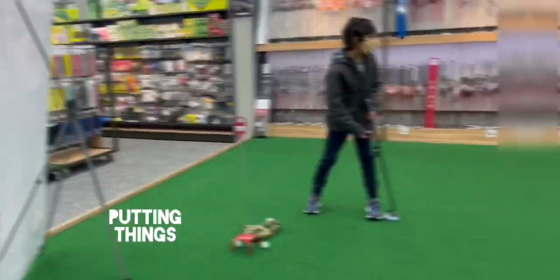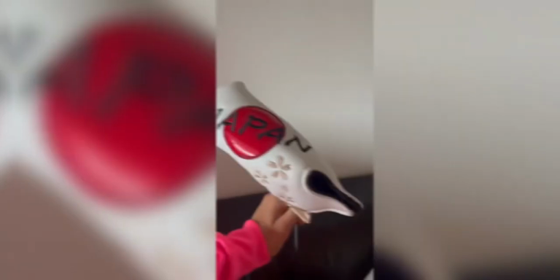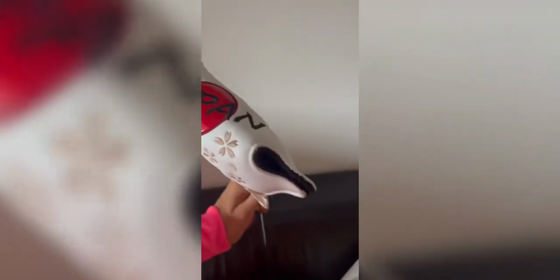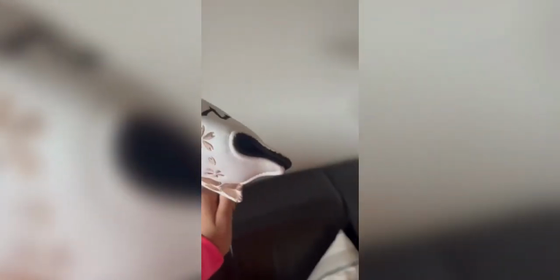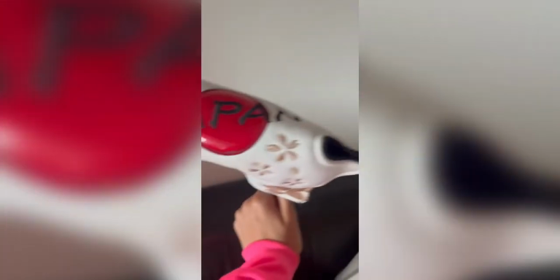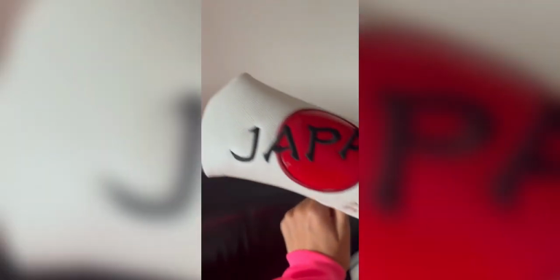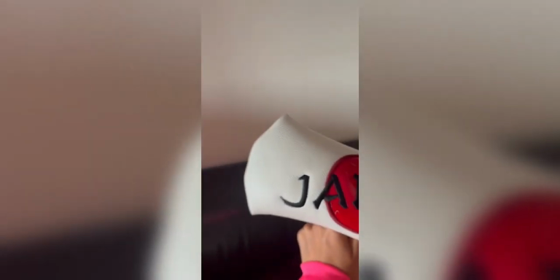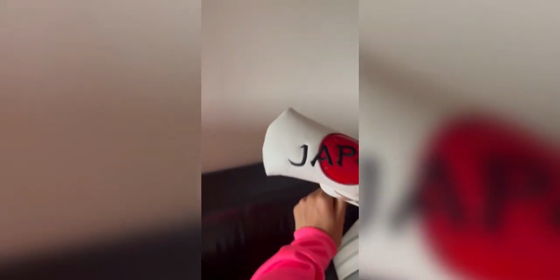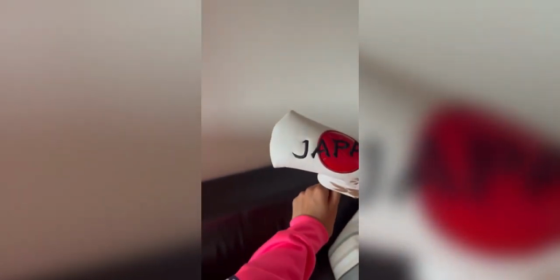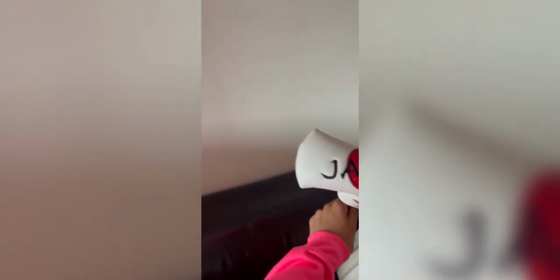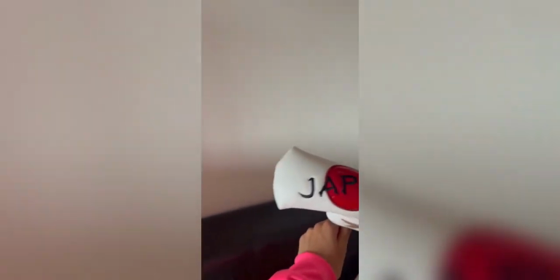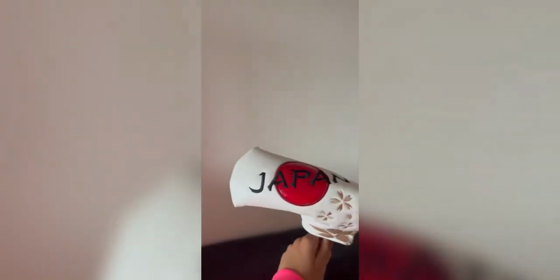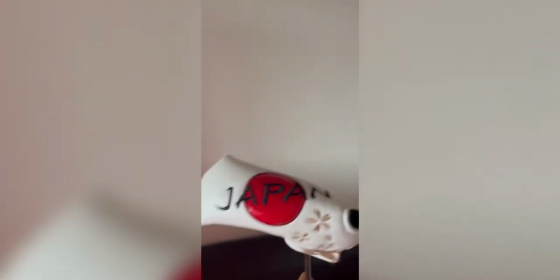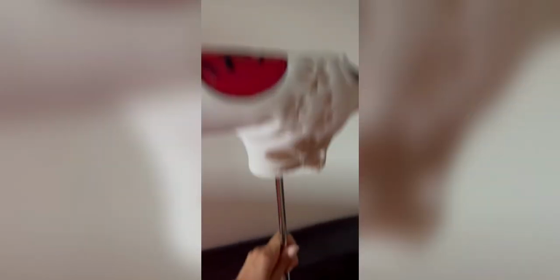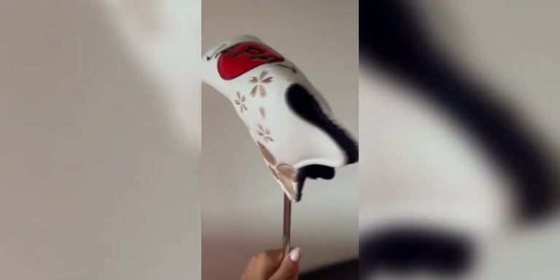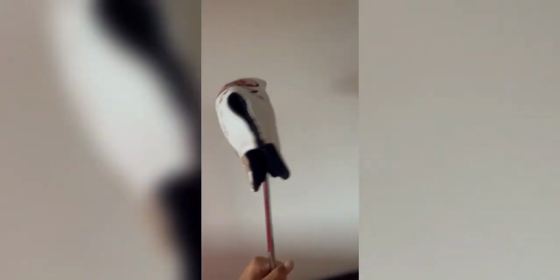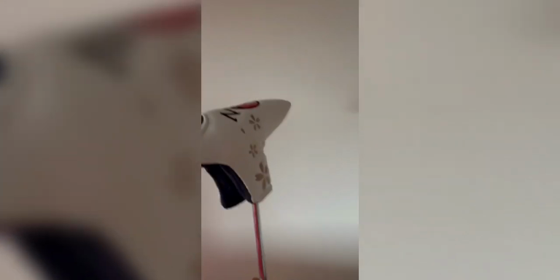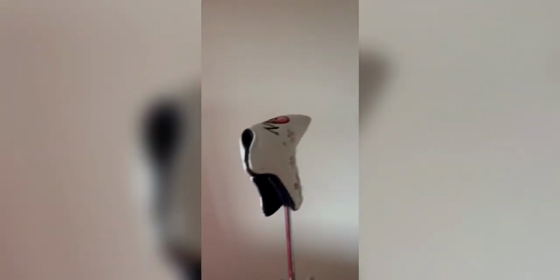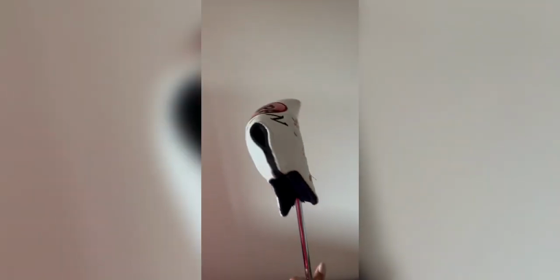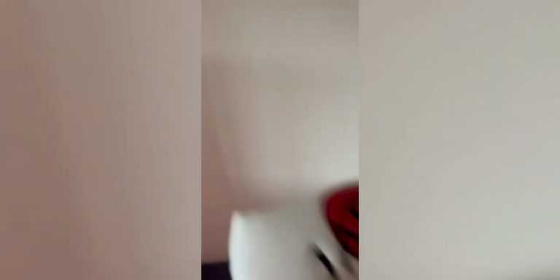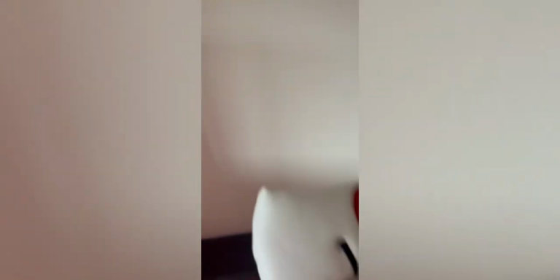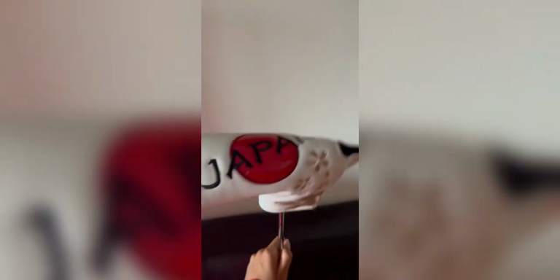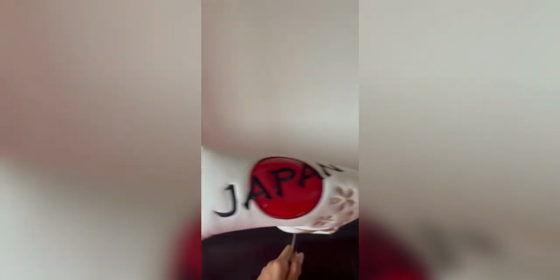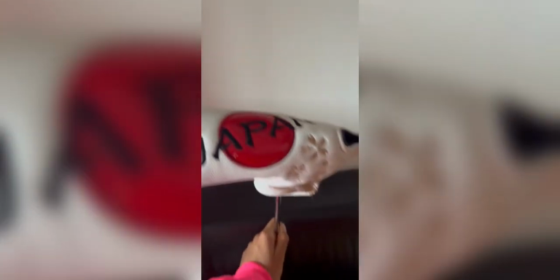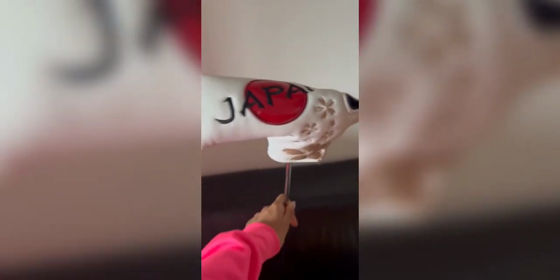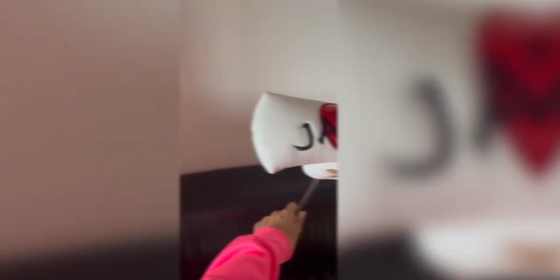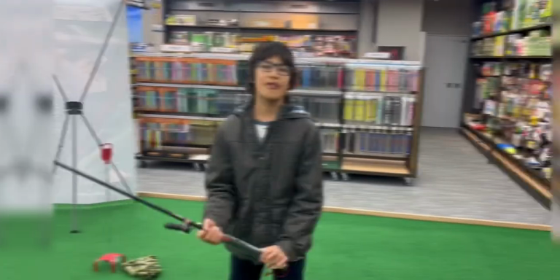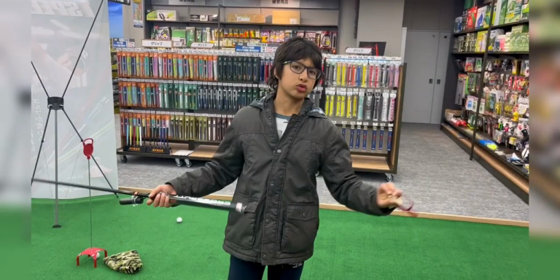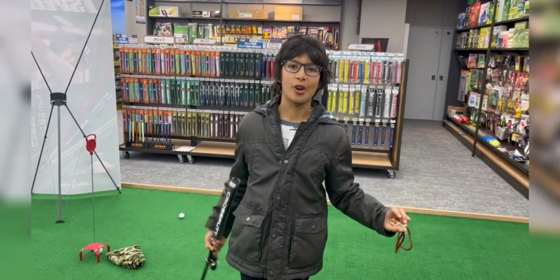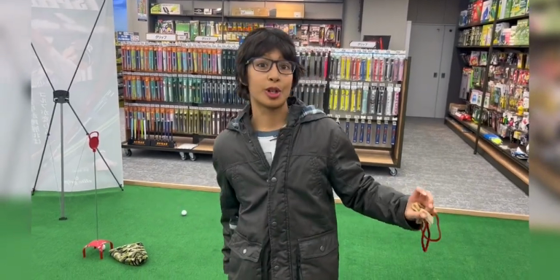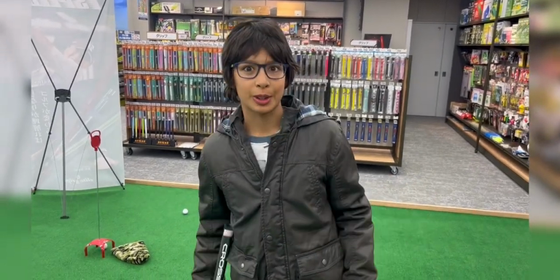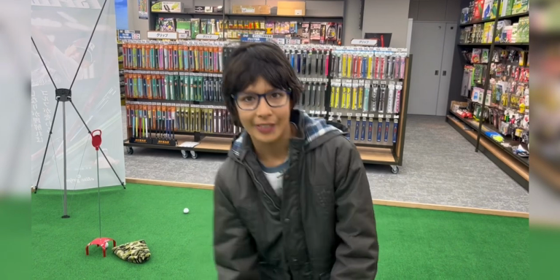I got this really nice cover from Japan for my putter. I've been using it a lot for competitions recently. We've got a really awesome golf shop here in Japan.